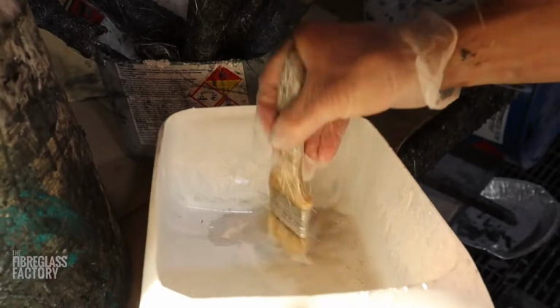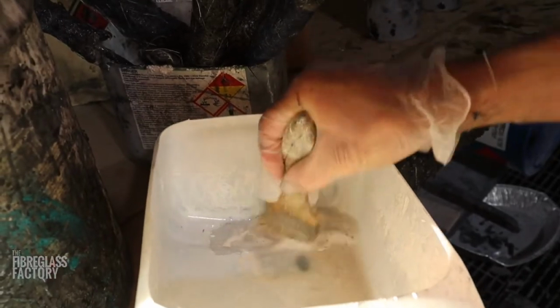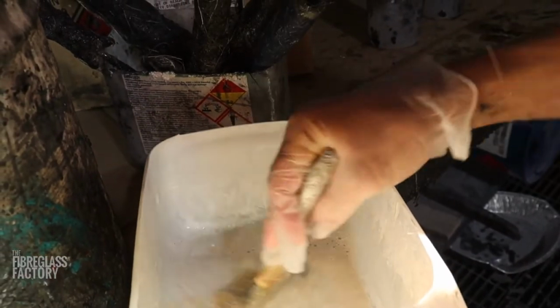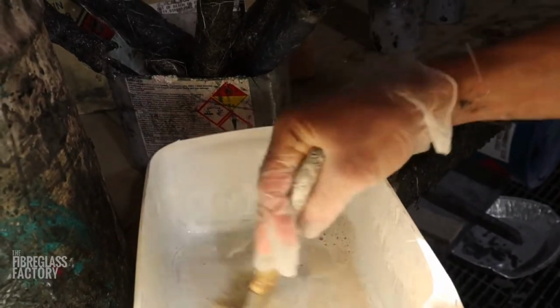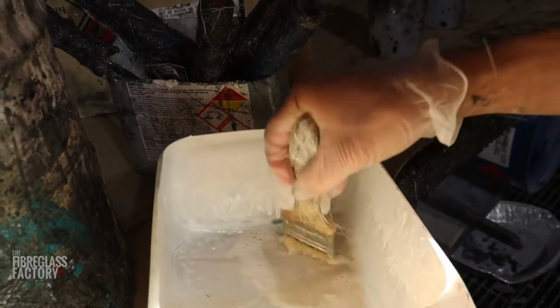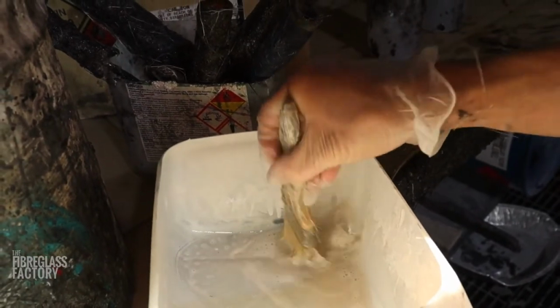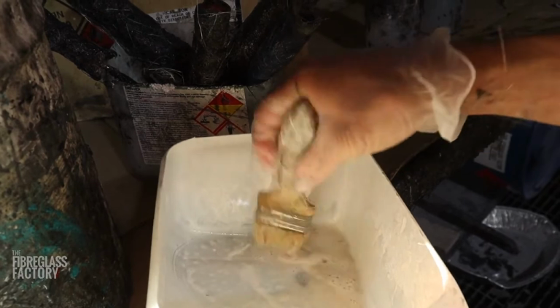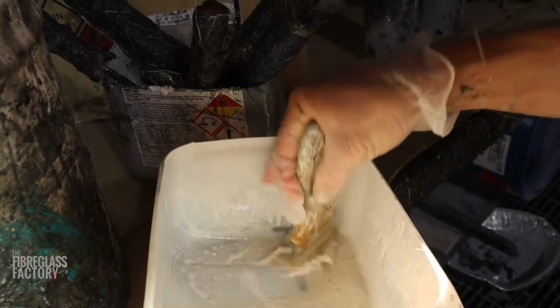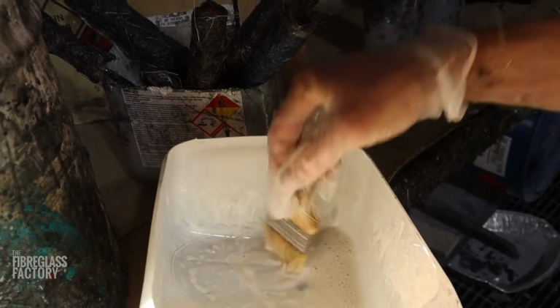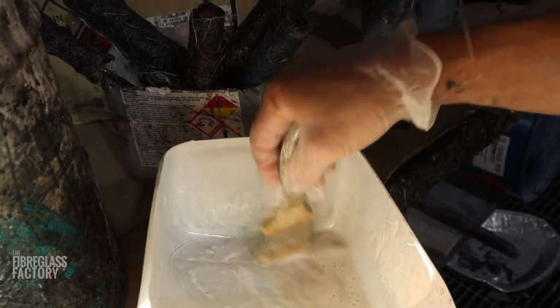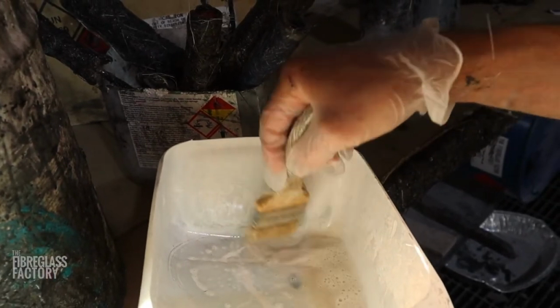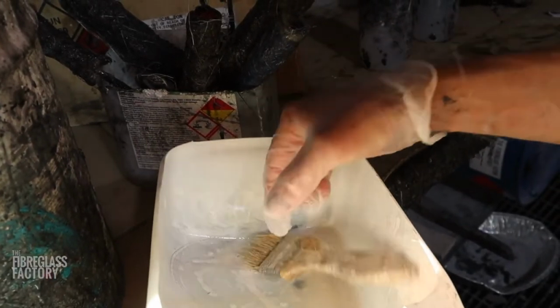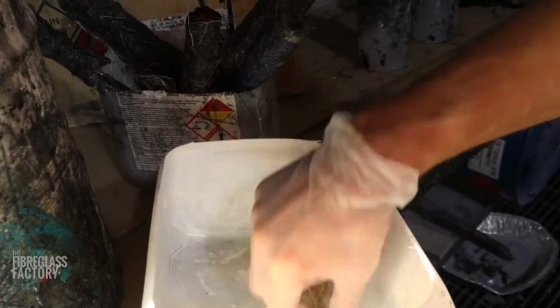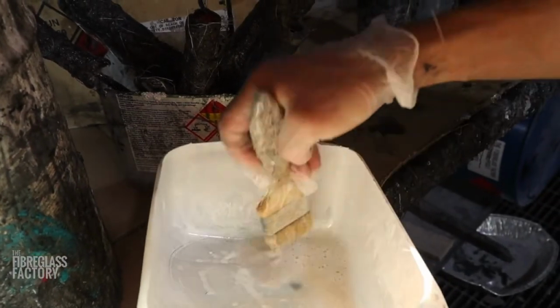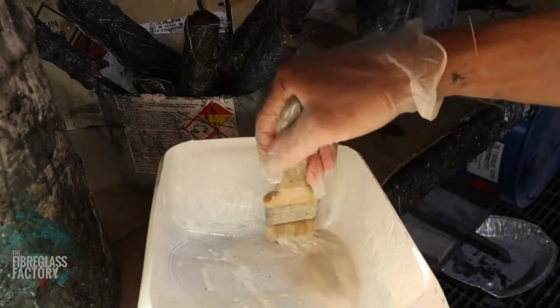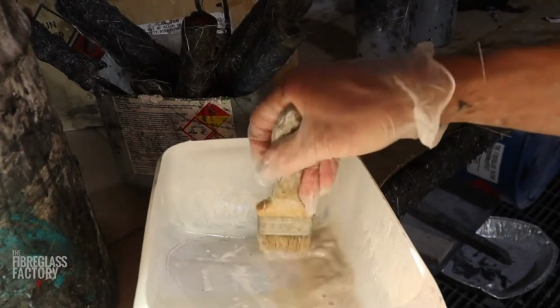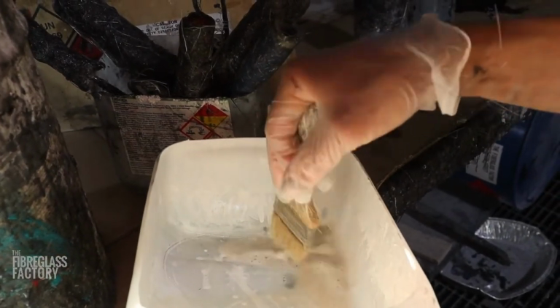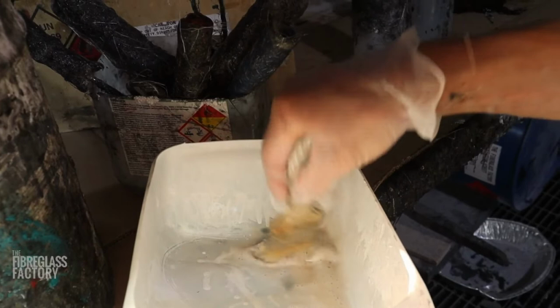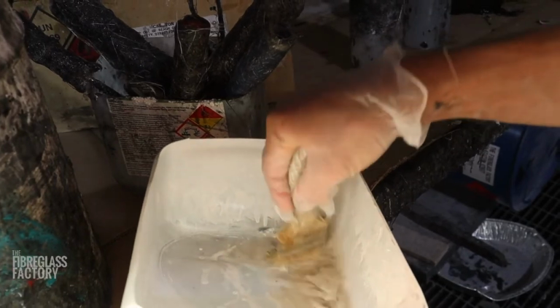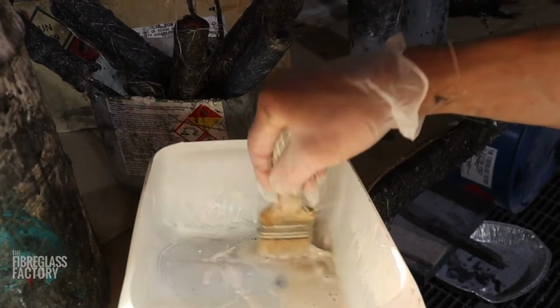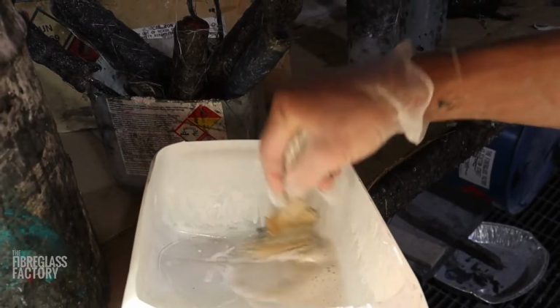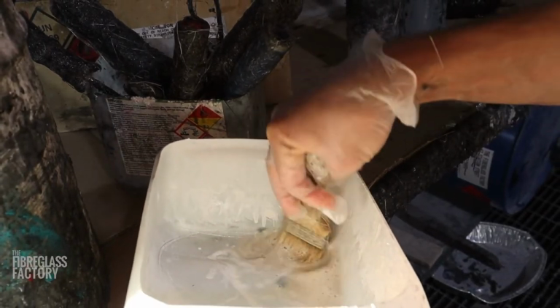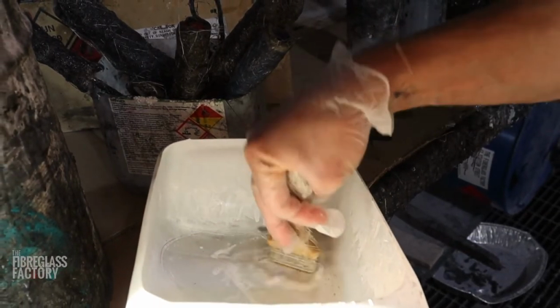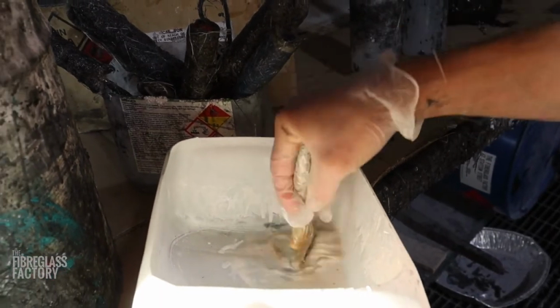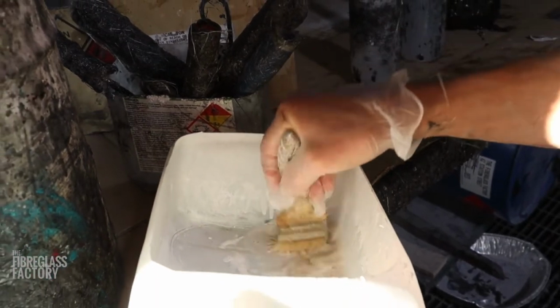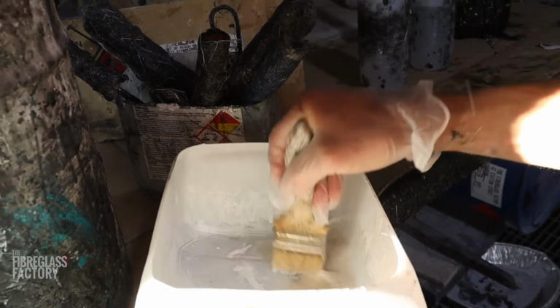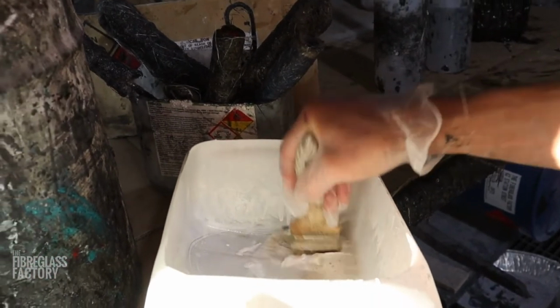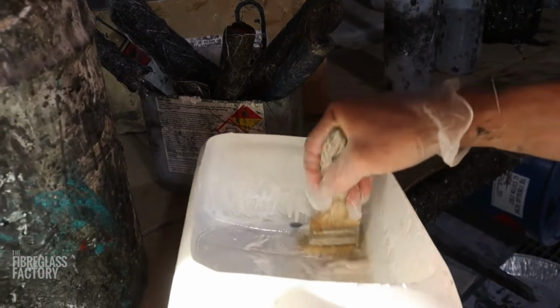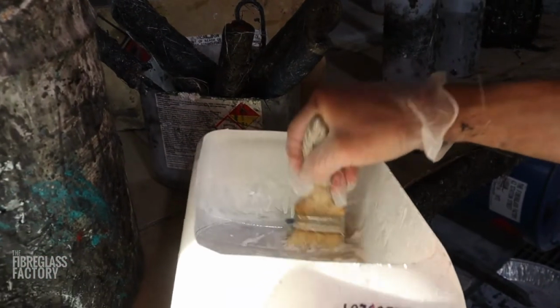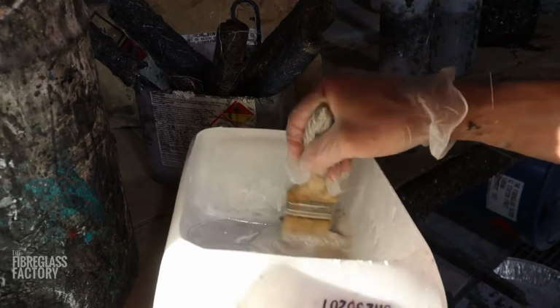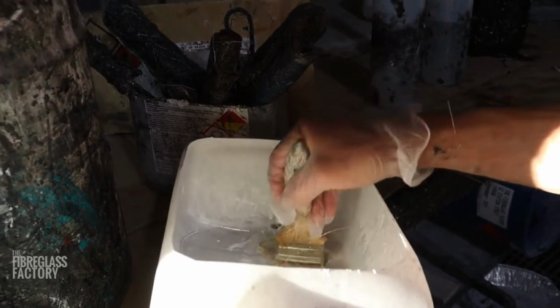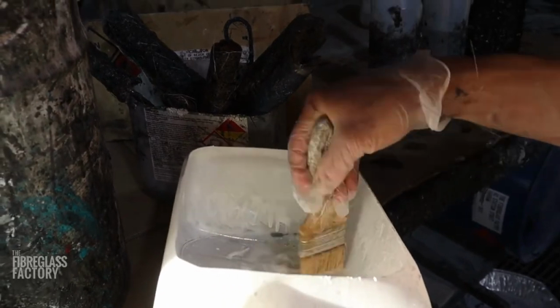Now you need to do this a number of times, because you're just not going to keep the brush good if you just clean it once with a little bit of acetone. It'll go crusty, and then the next time you go to use it, it'll be useless.